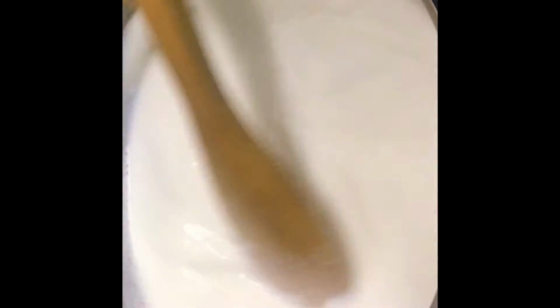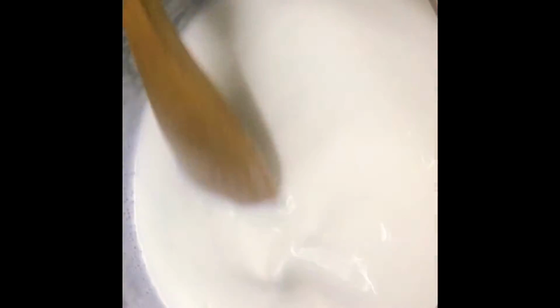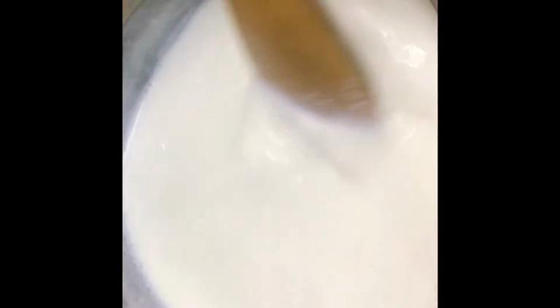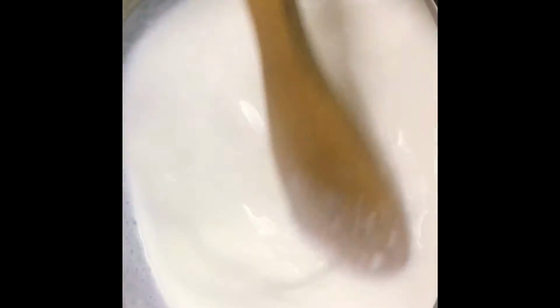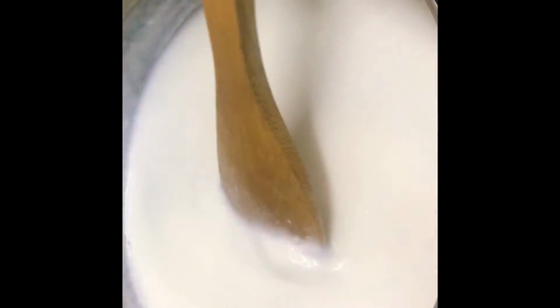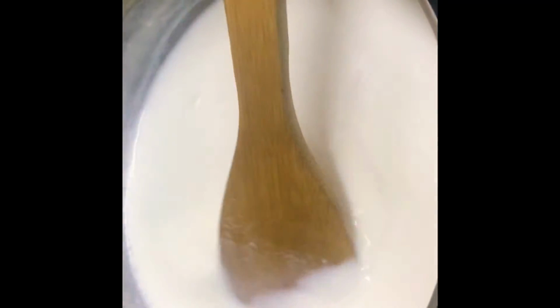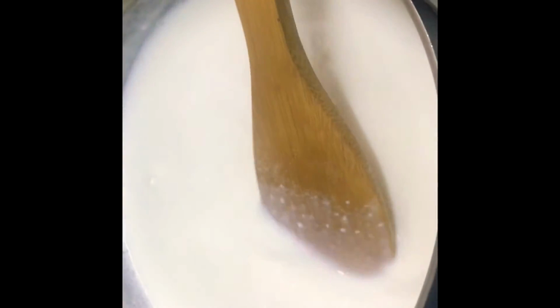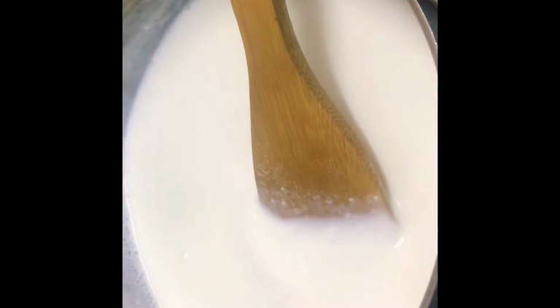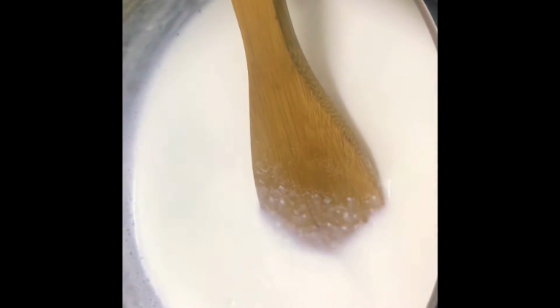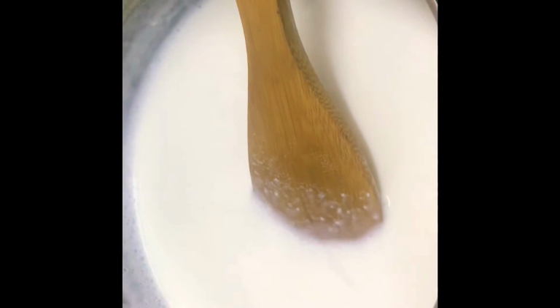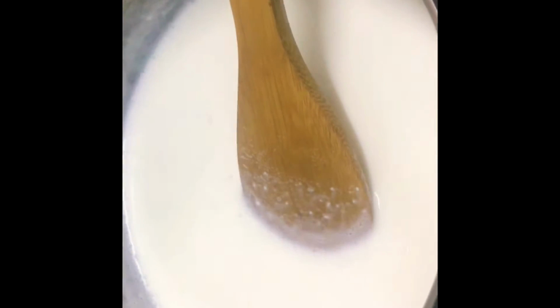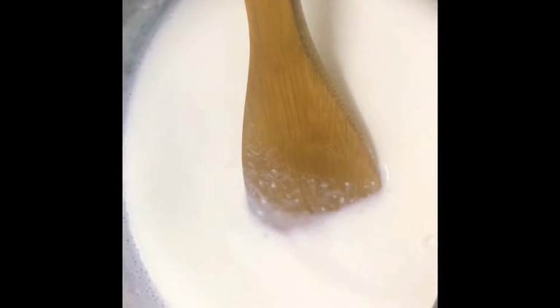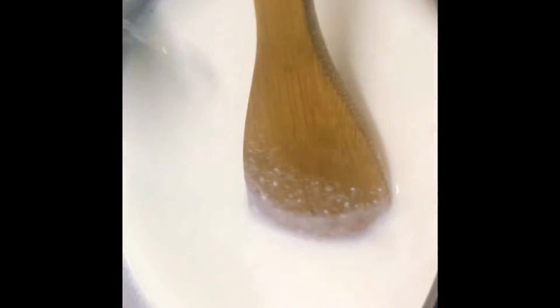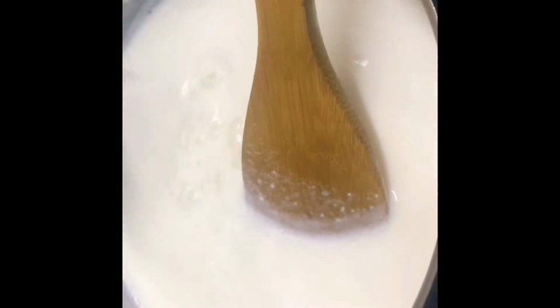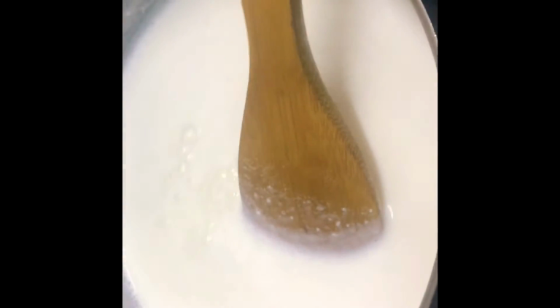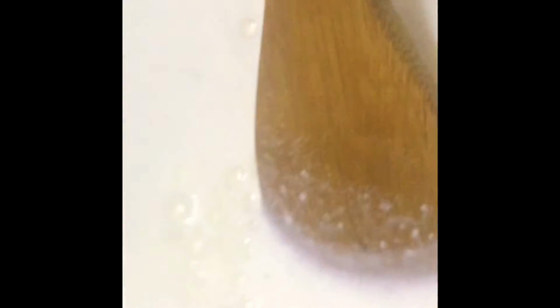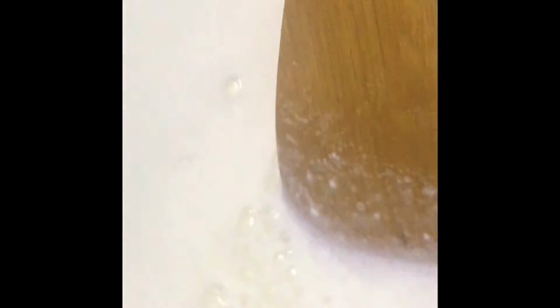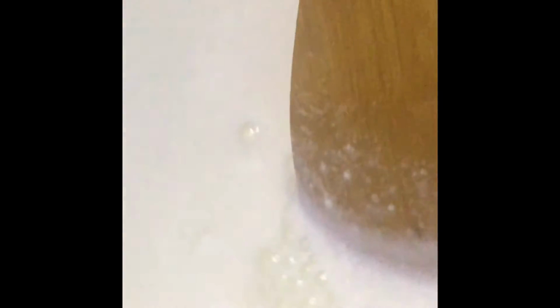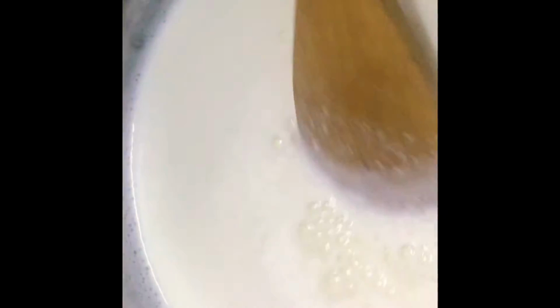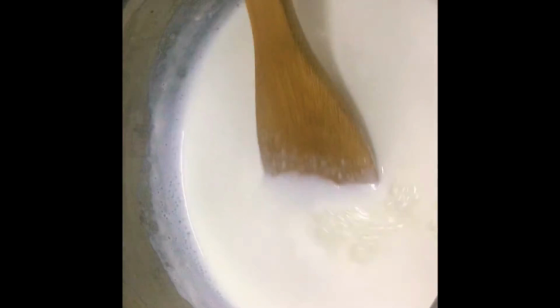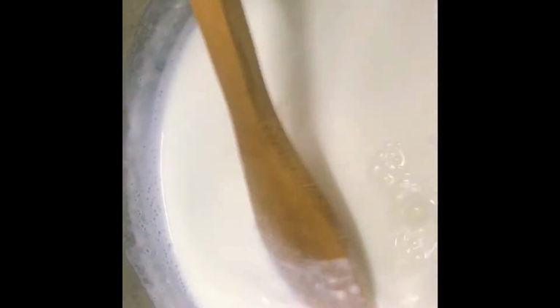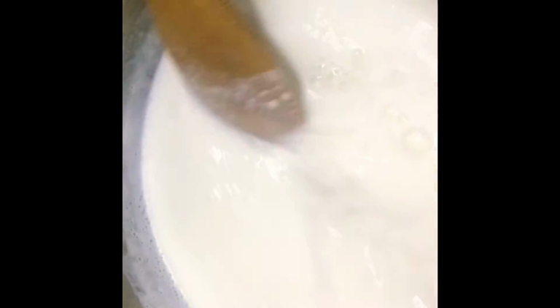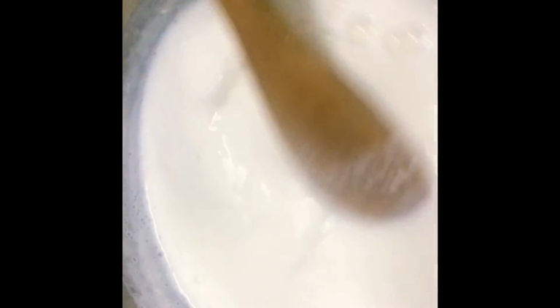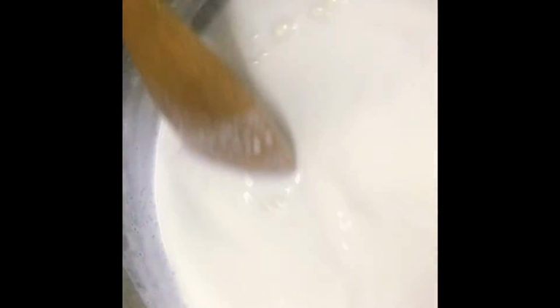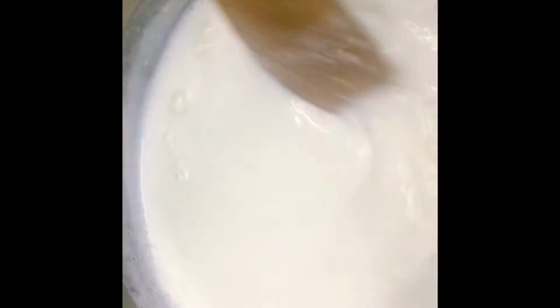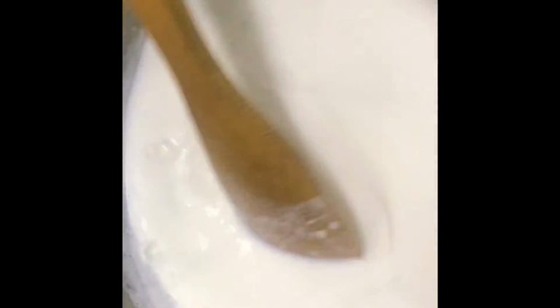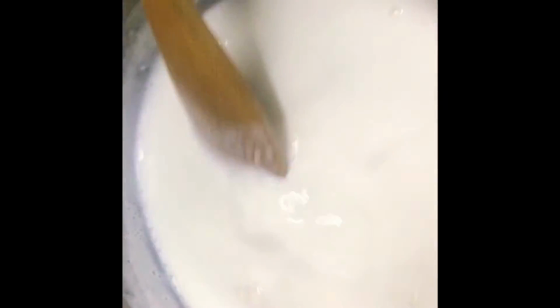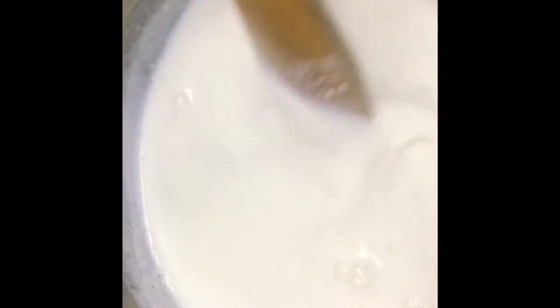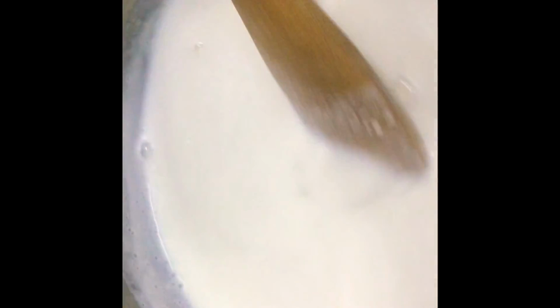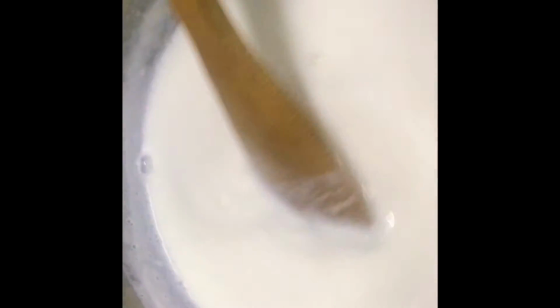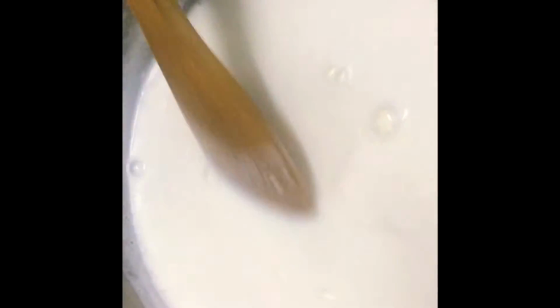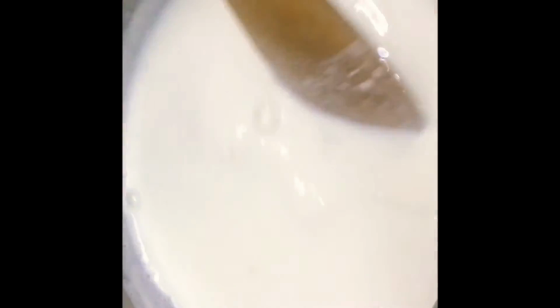Once all the water has been separated from the cottage cheese, we are going to knead our cottage cheese until it forms smooth and crack-free balls. Once the balls have been formed, we are going to show you how to make the sugar syrup and how to cook the cottage cheese balls in the sugar syrup.